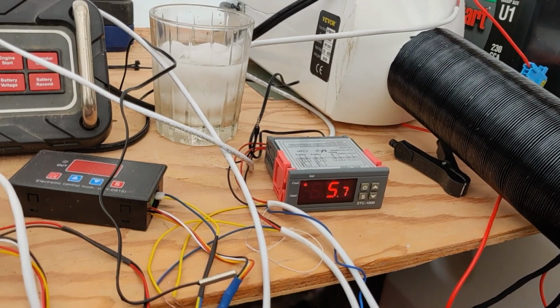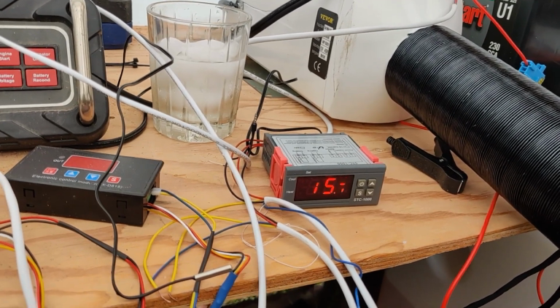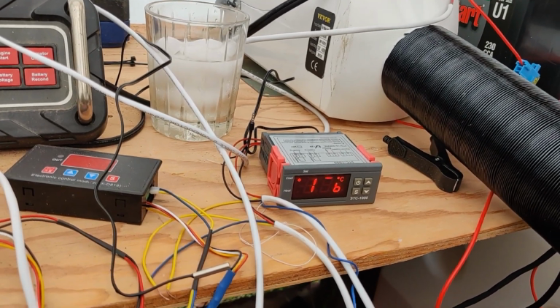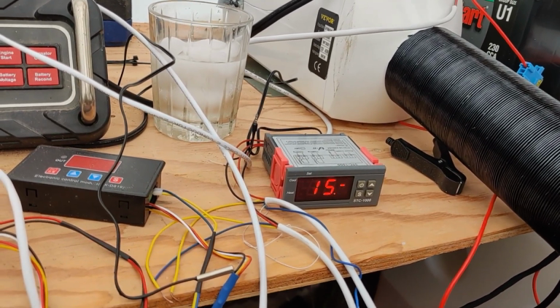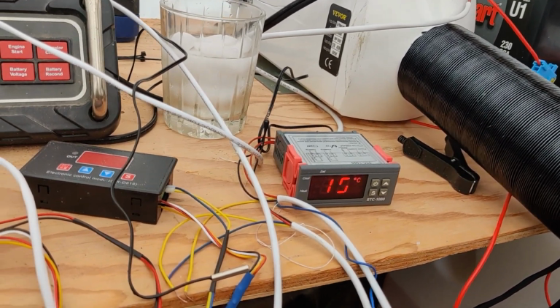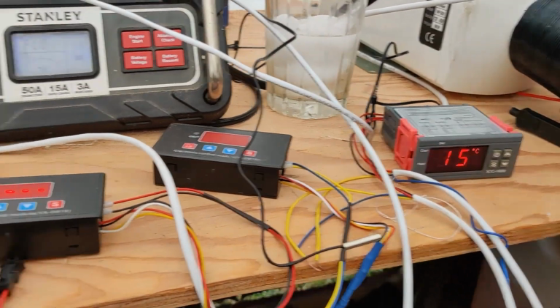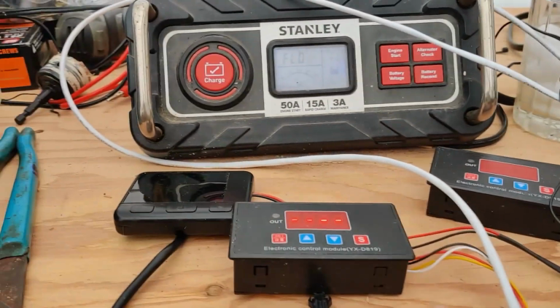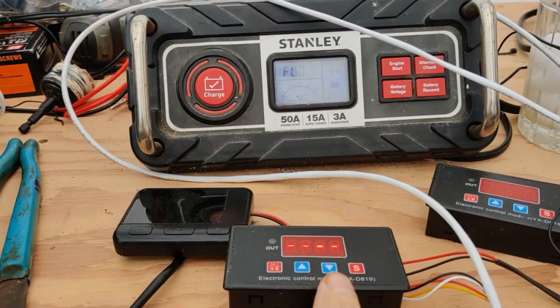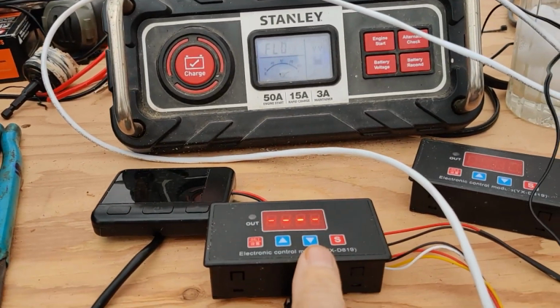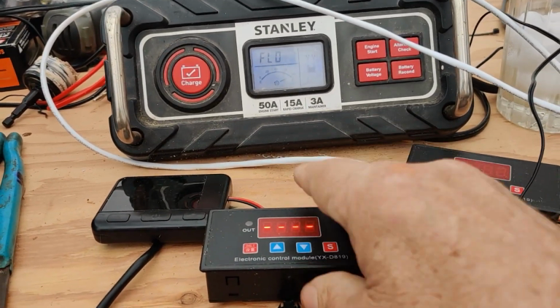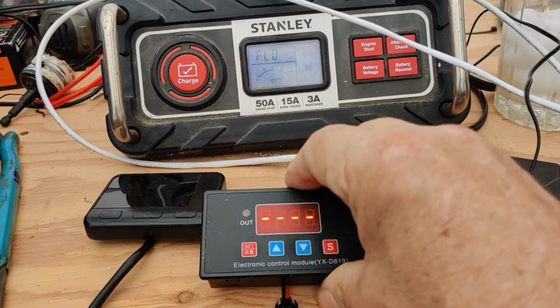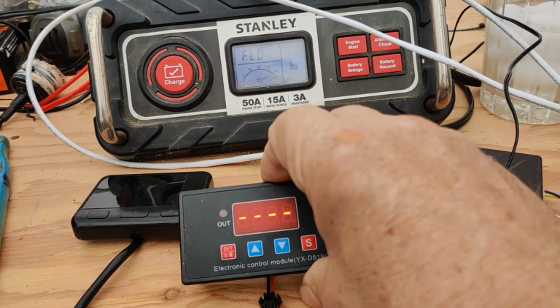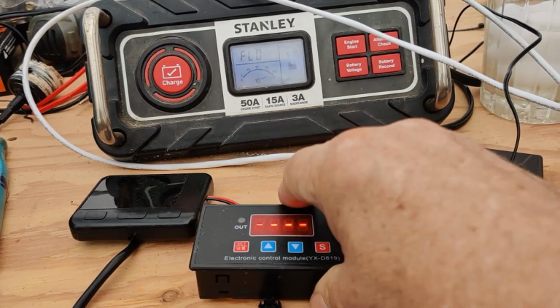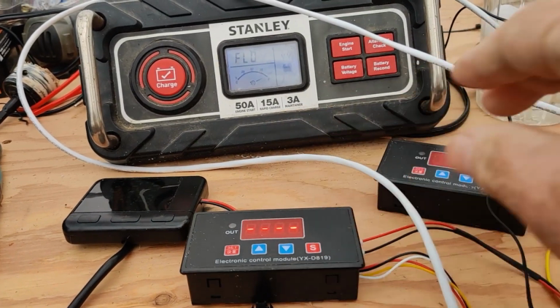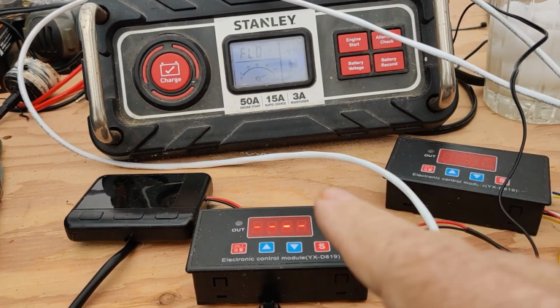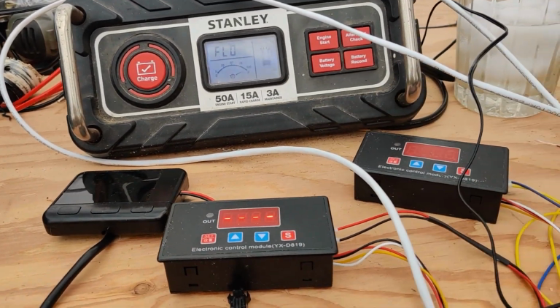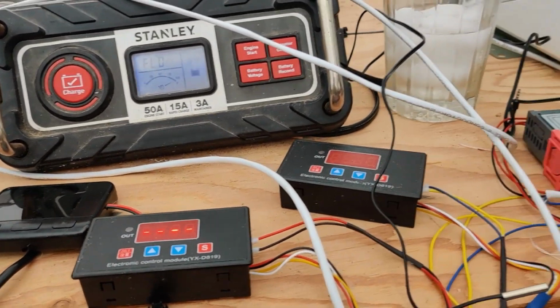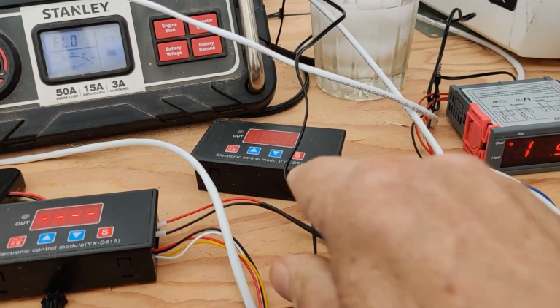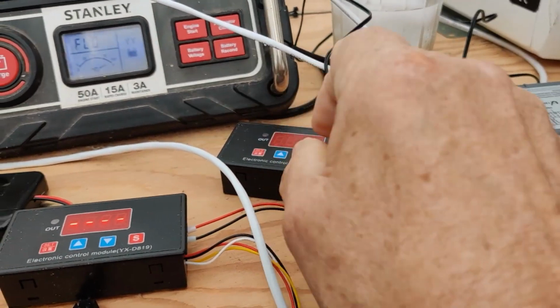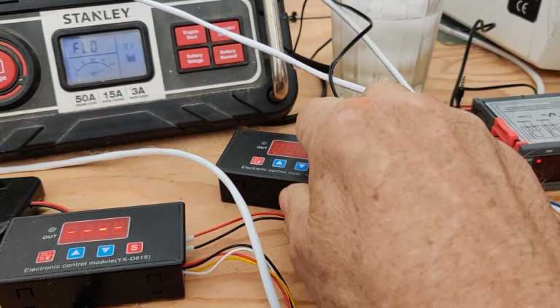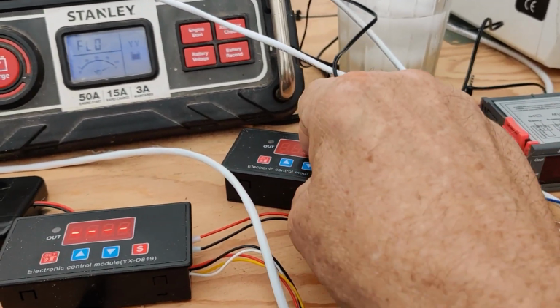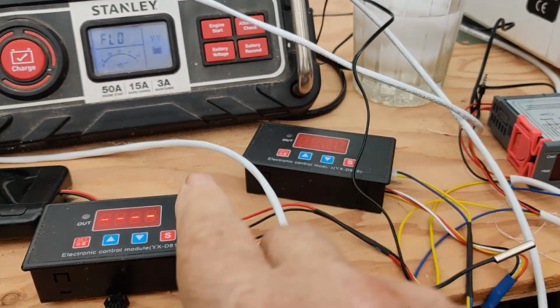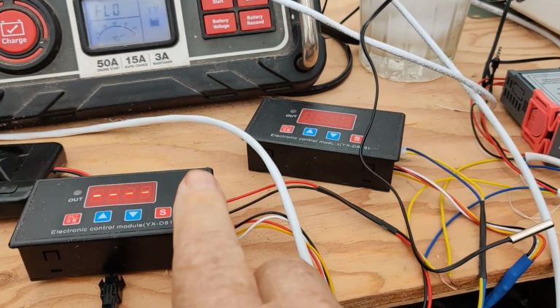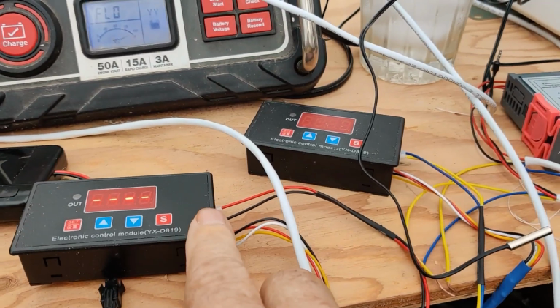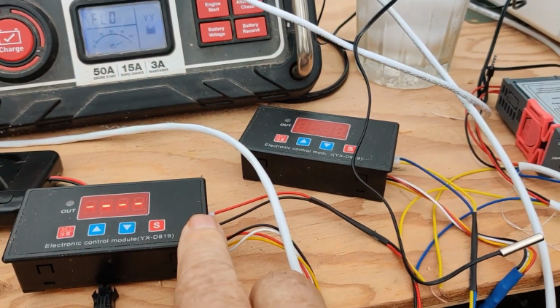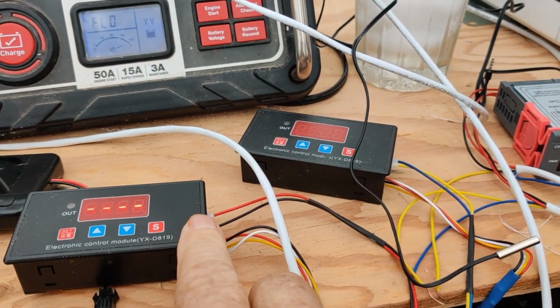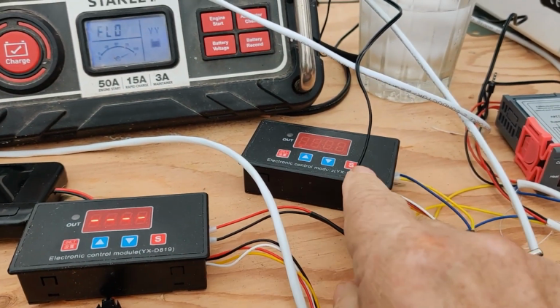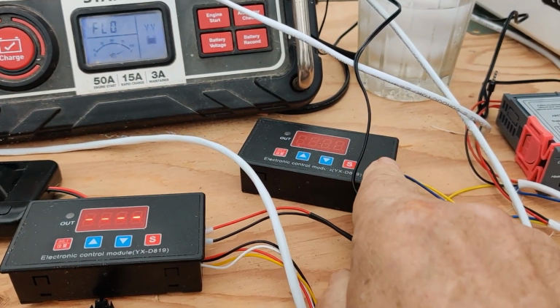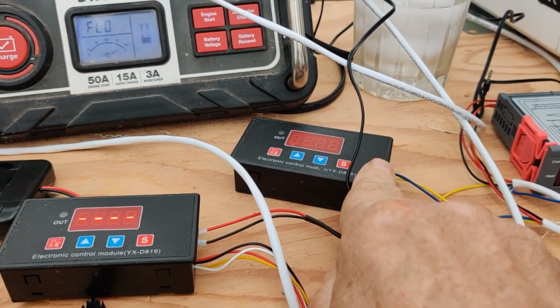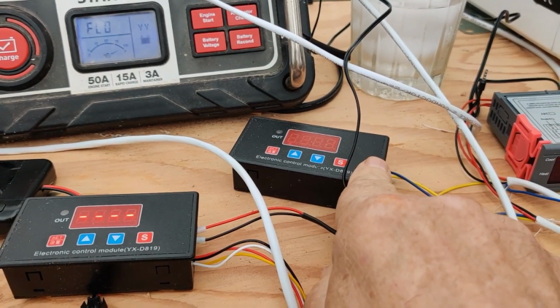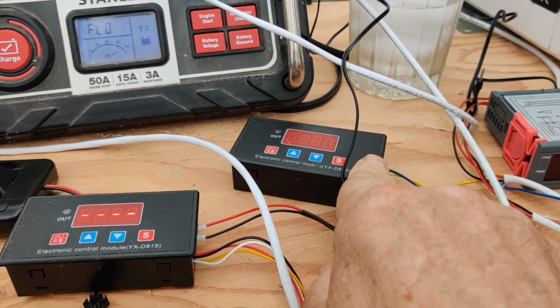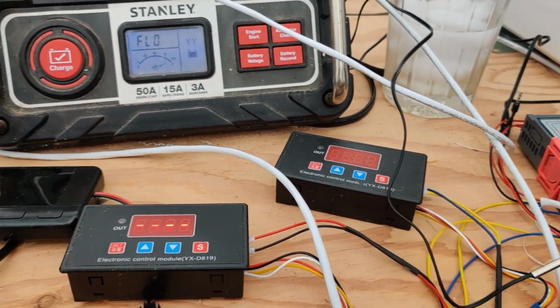It's sitting at 15.6 degrees Celsius right now. This one is calling for cool to shut it off; this one is the timer for the heat. I've got this one set for a four-second pulse and this one set for a two-second pulse.